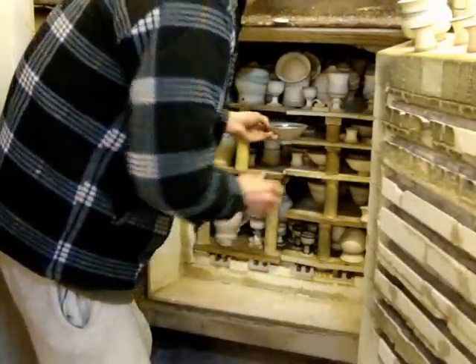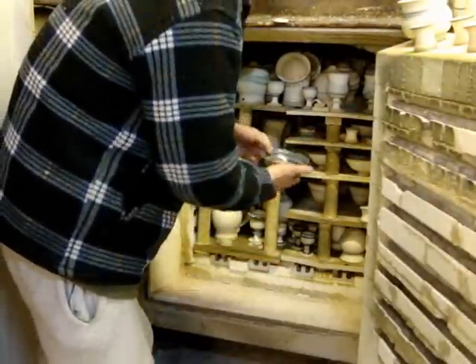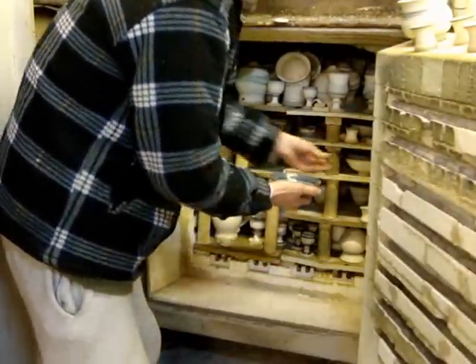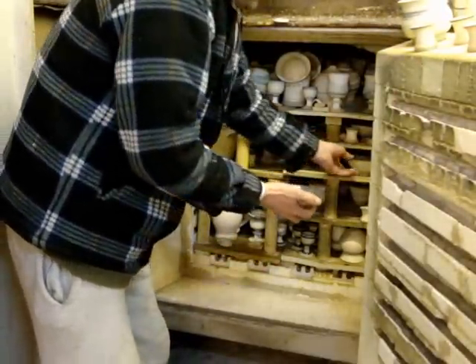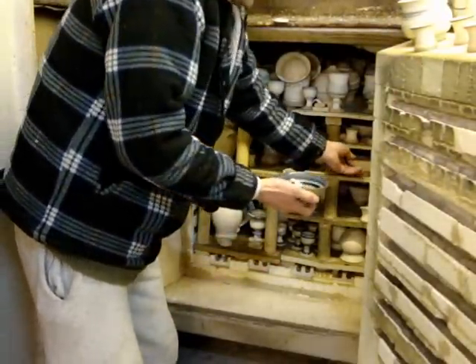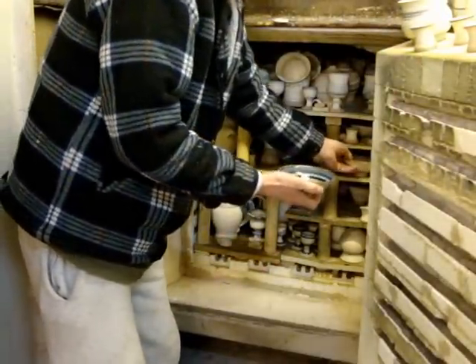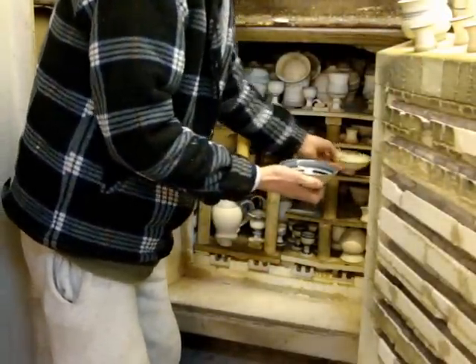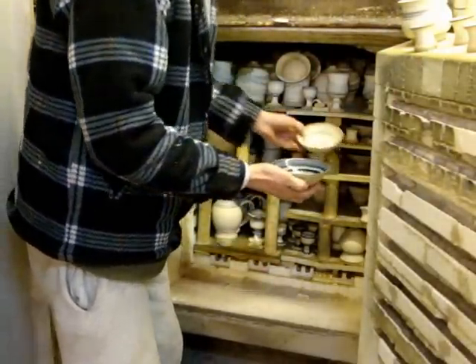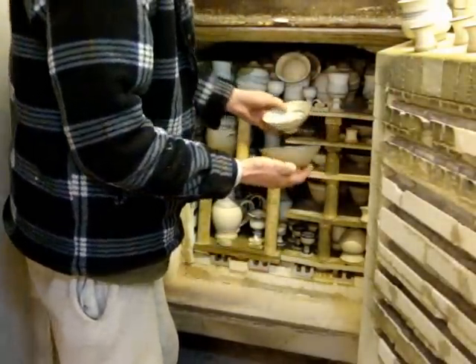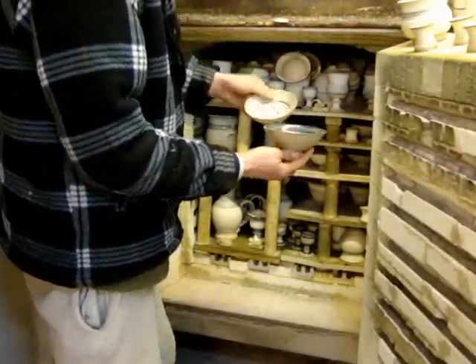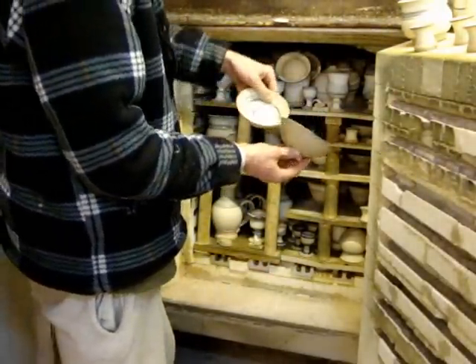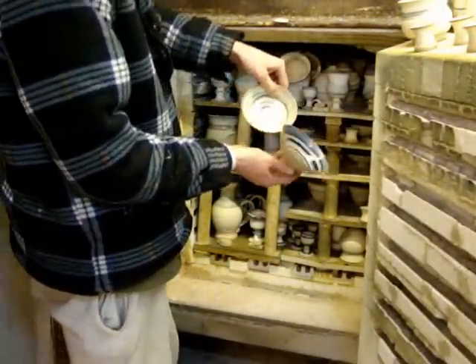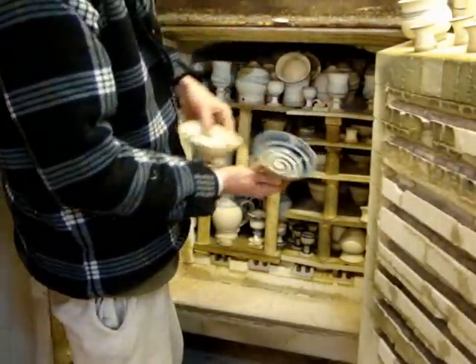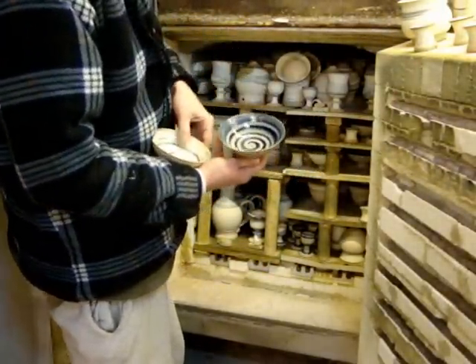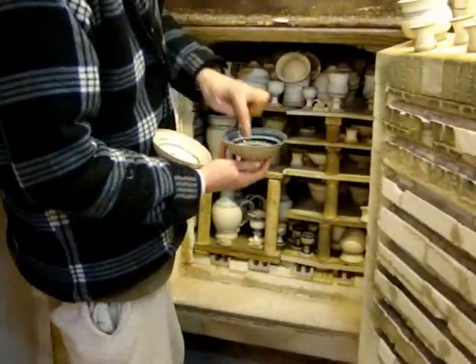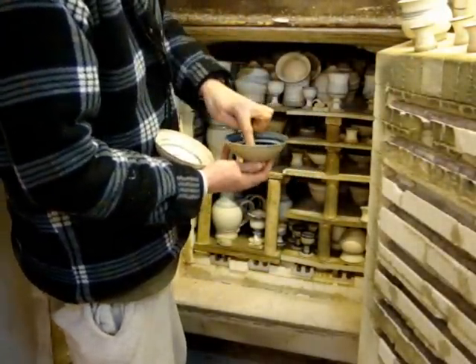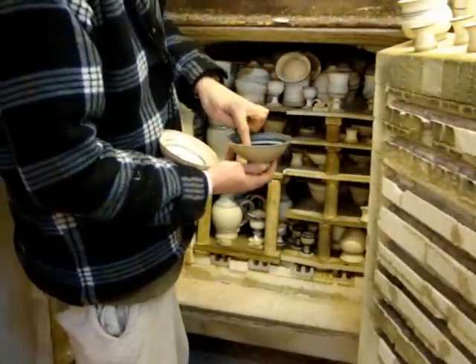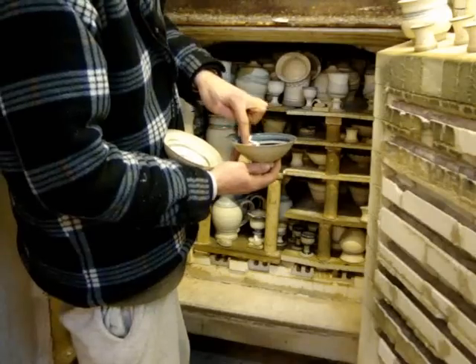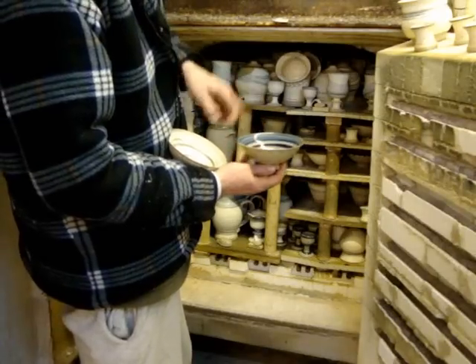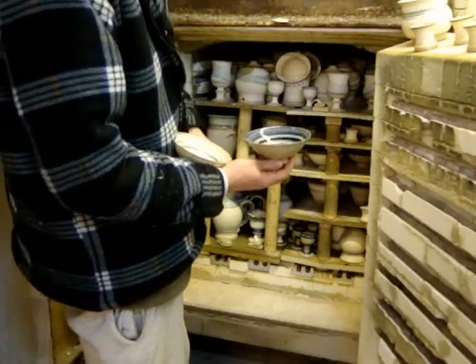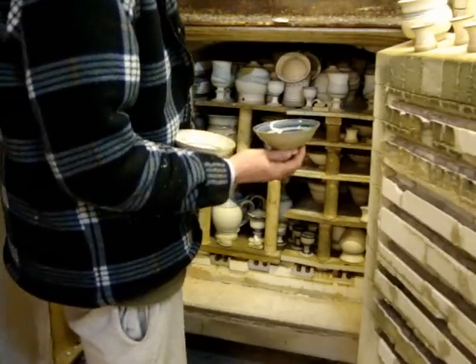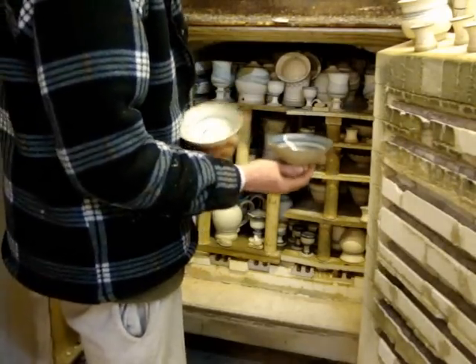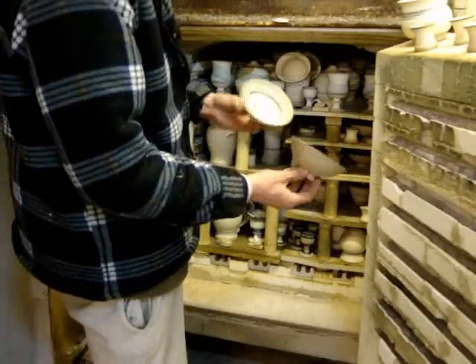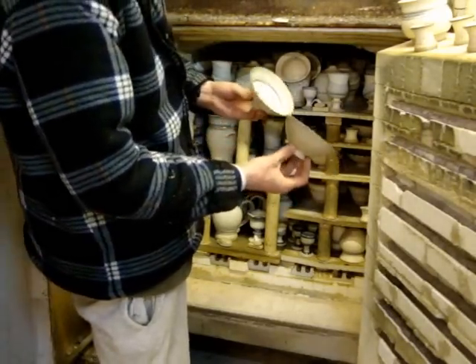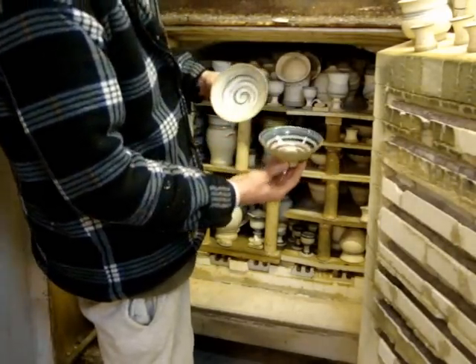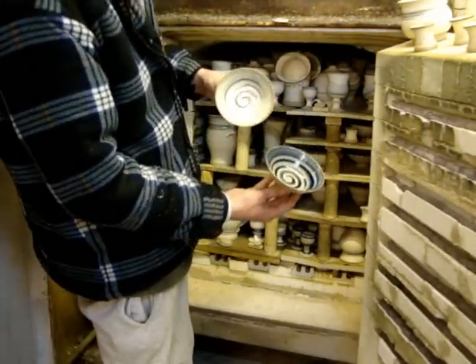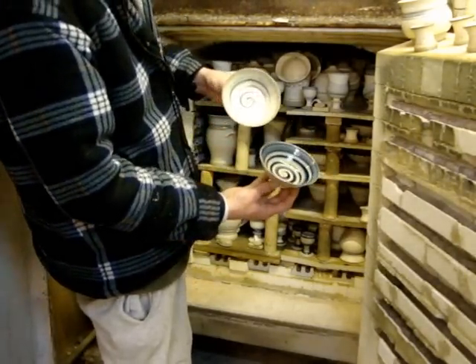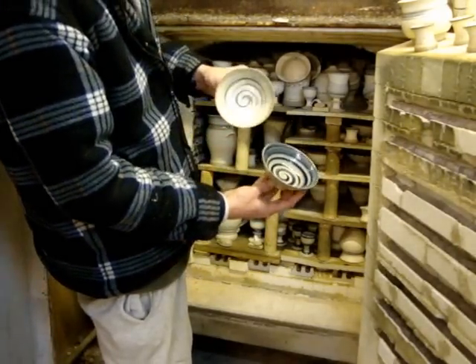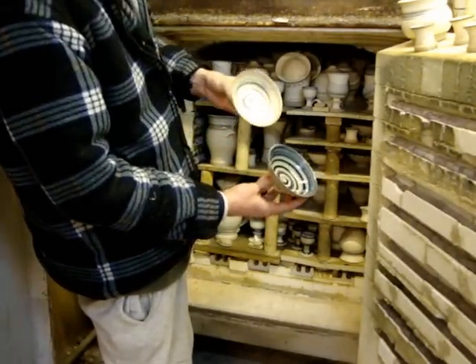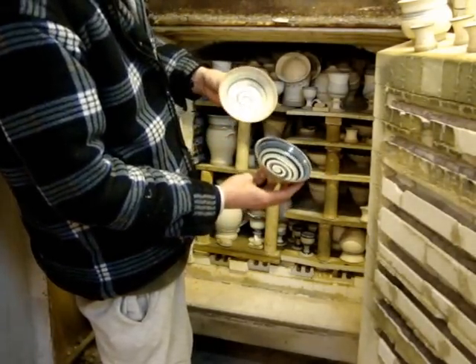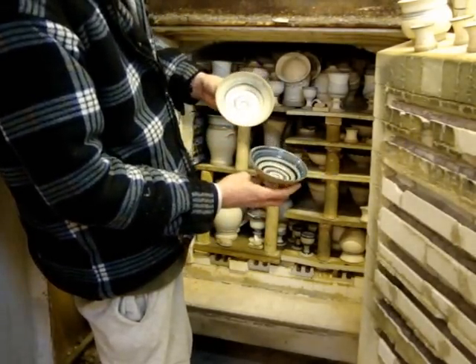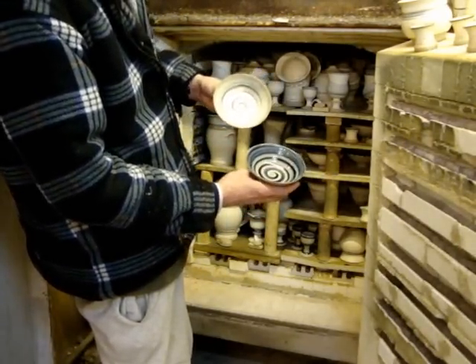And then some of these little bowls for olives and nuts with the swirly design that you do with your fingers, really simple. I've done some of those before as well on YouTube.